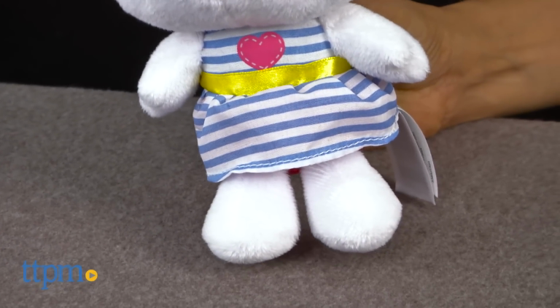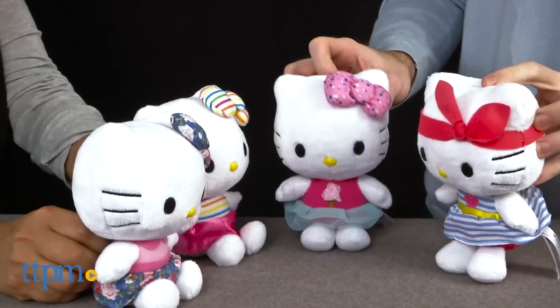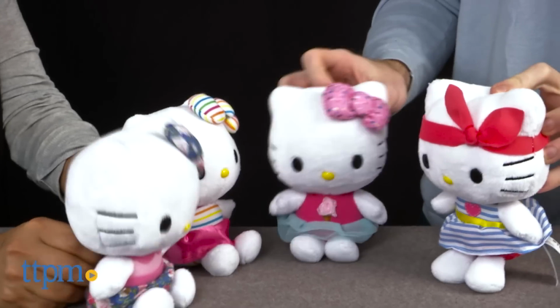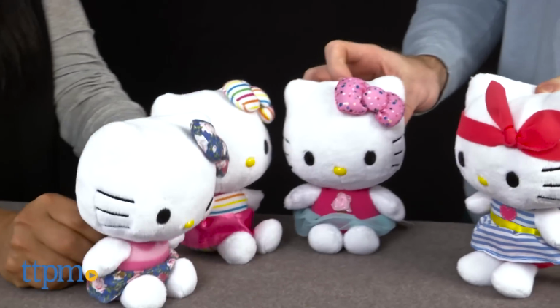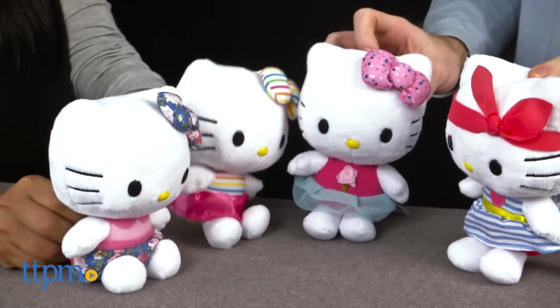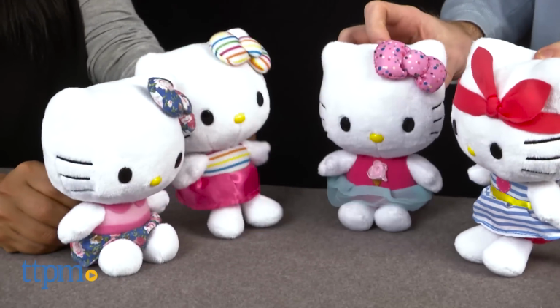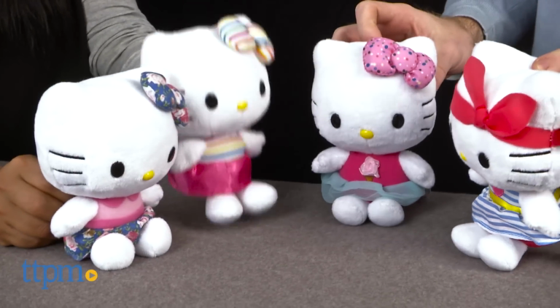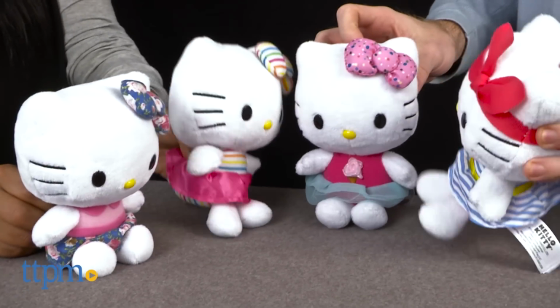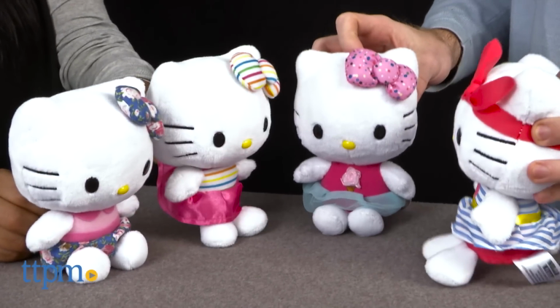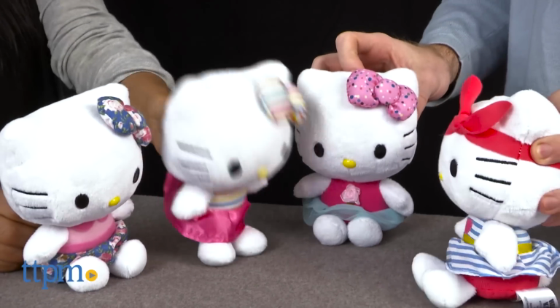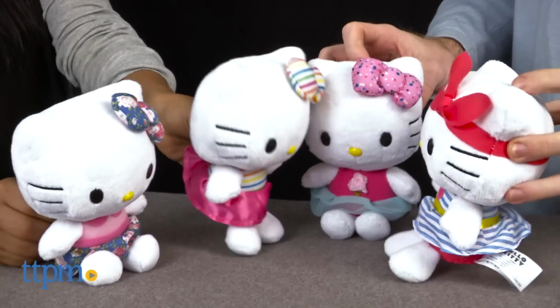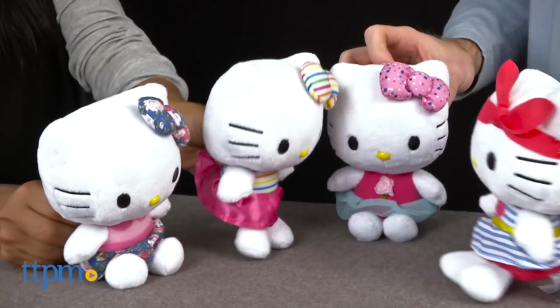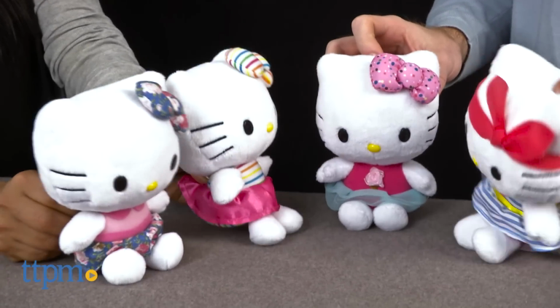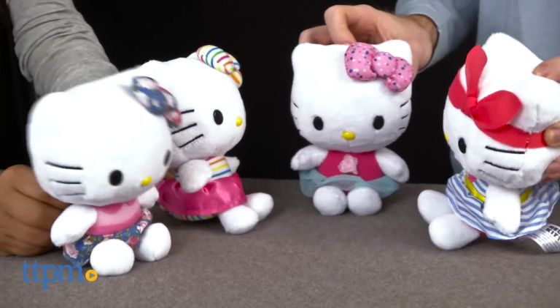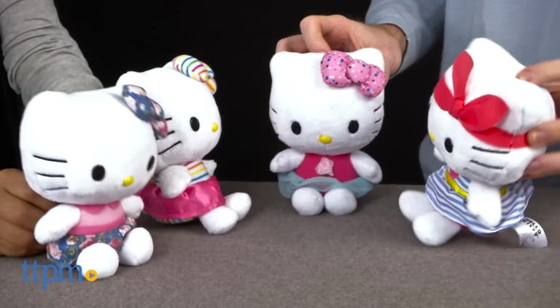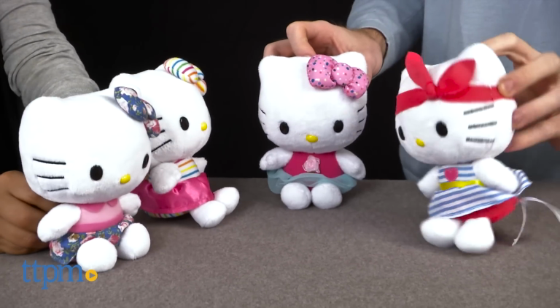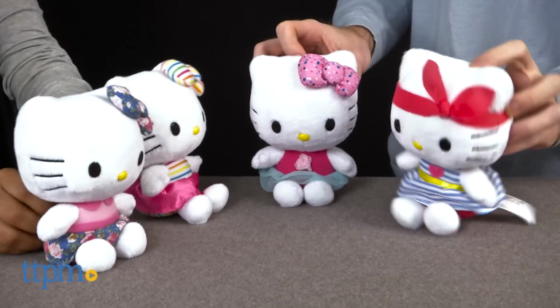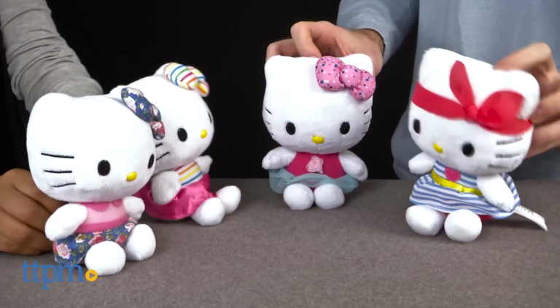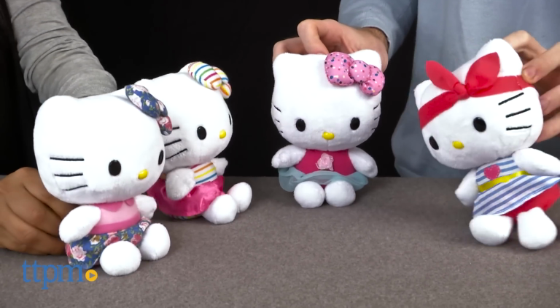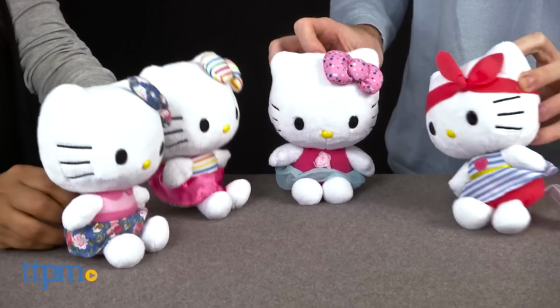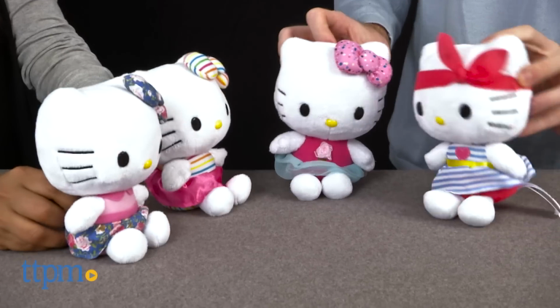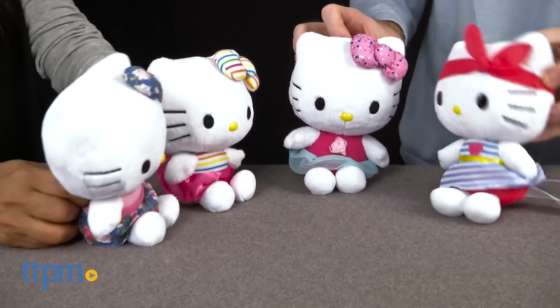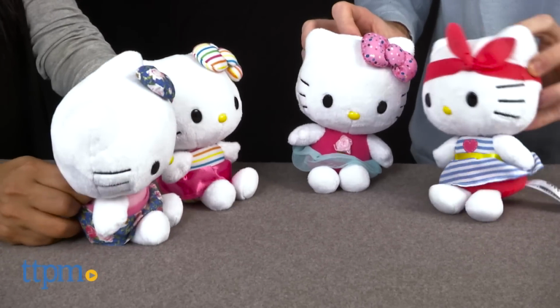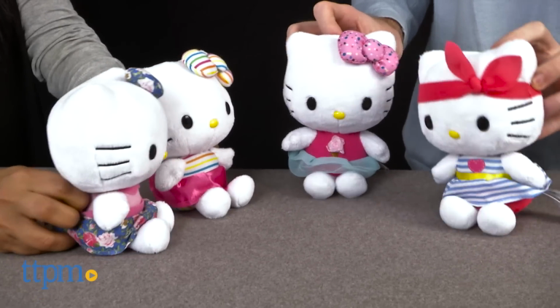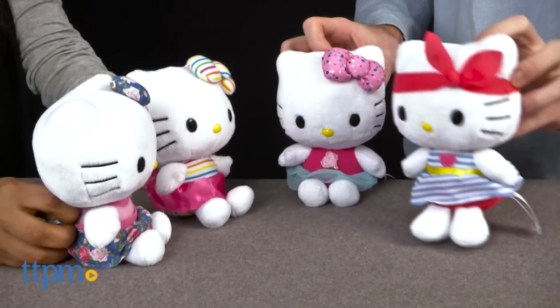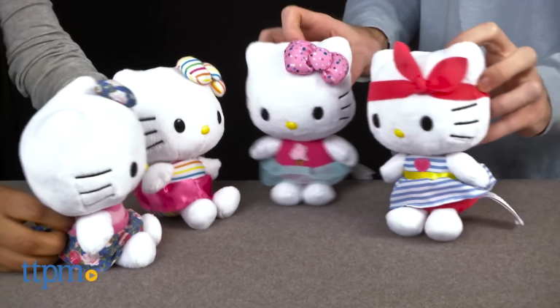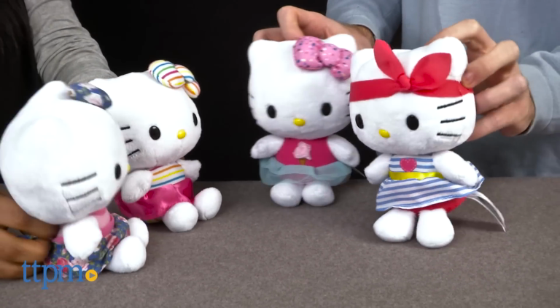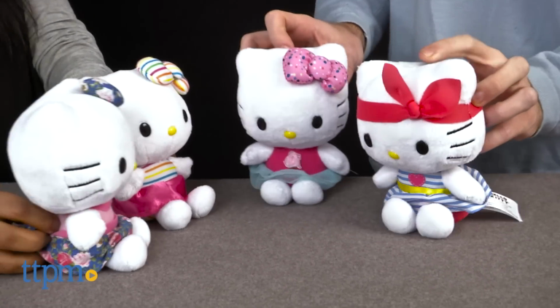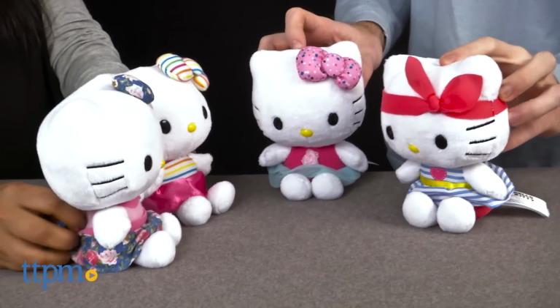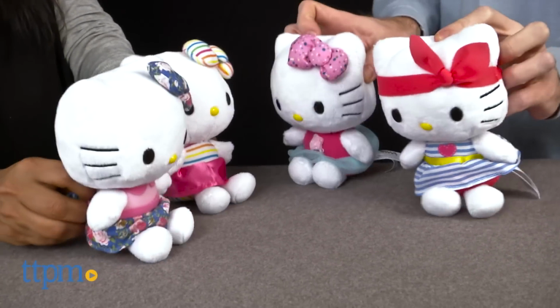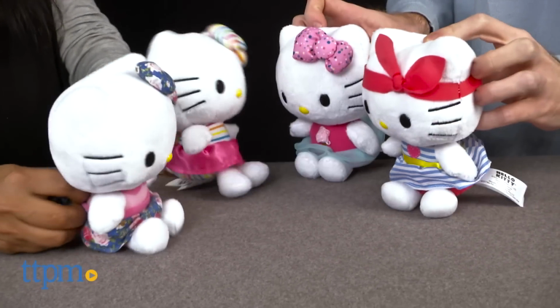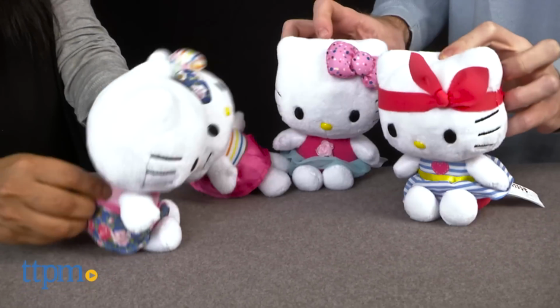Finally, we have Hello Kitty Striped Dress. She's wearing a classic blue and white striped dress with a pink stitched heart. A yellow satin ribbon belt gives this outfit the perfect bit of pop, and she's wearing a headband in bright pink.